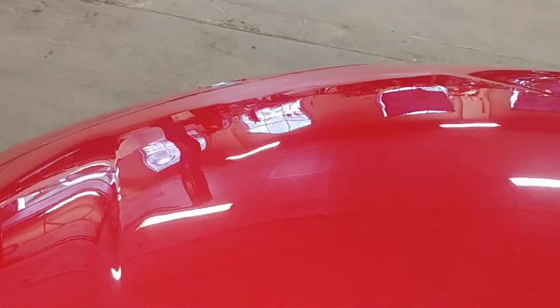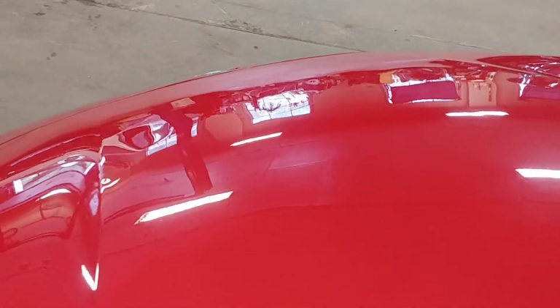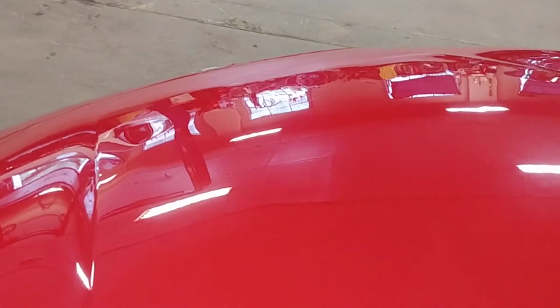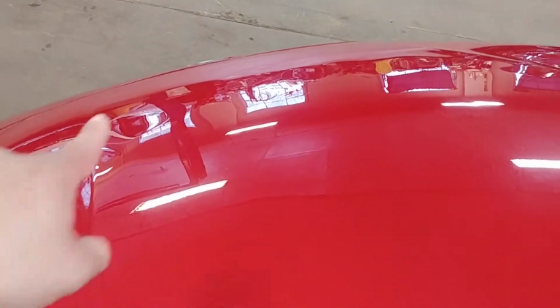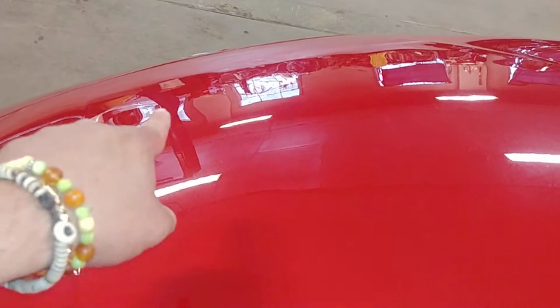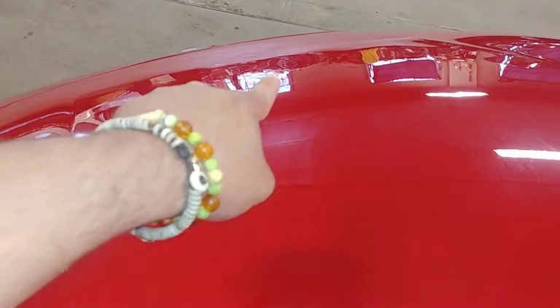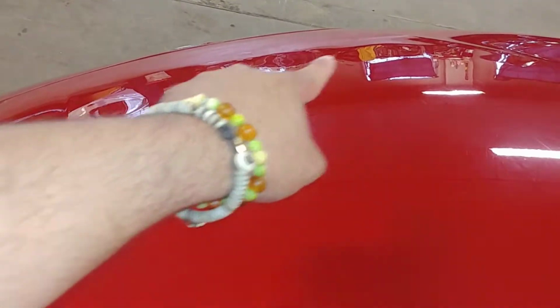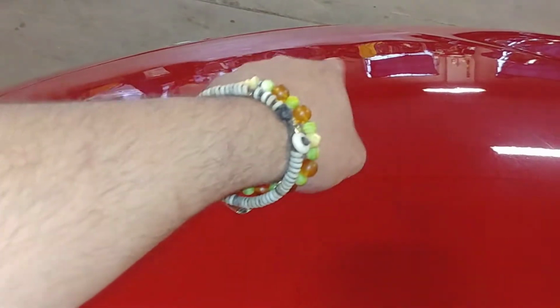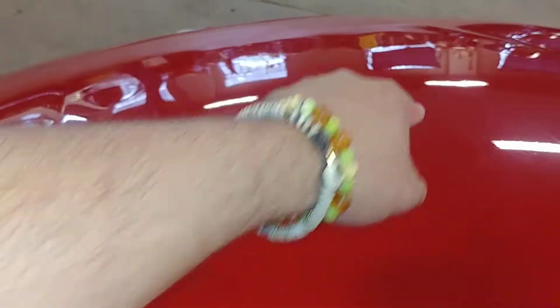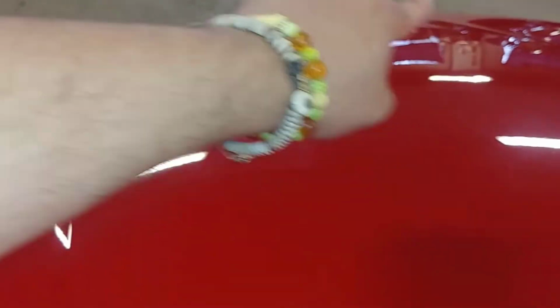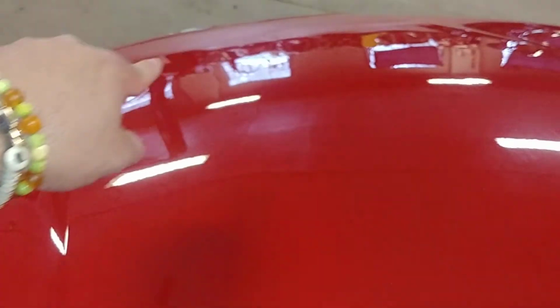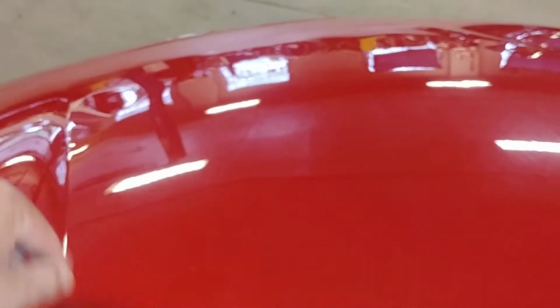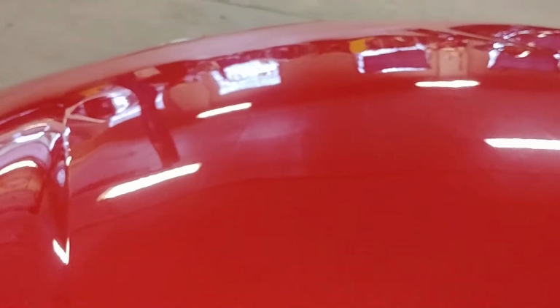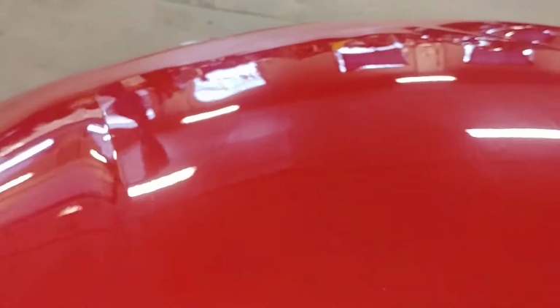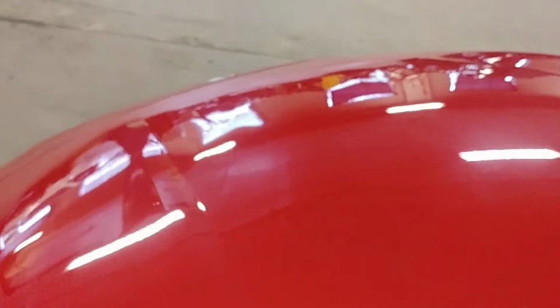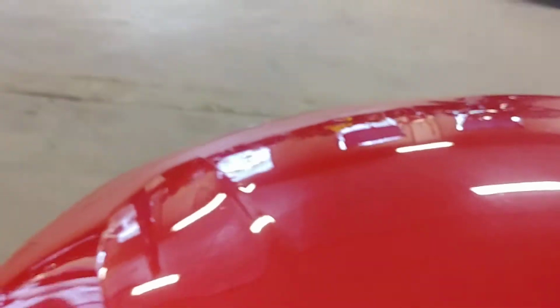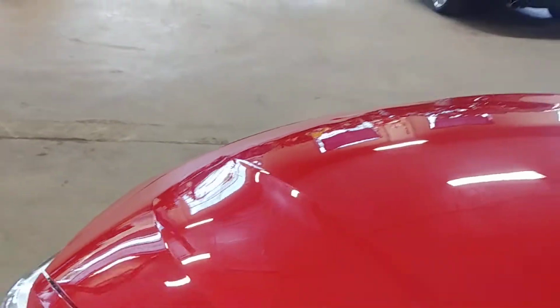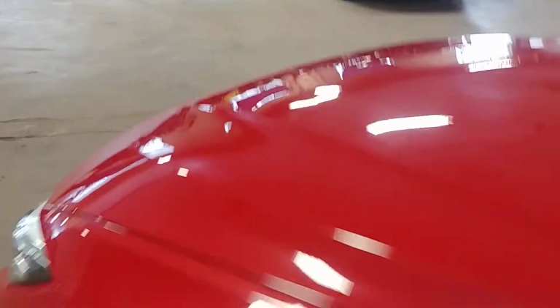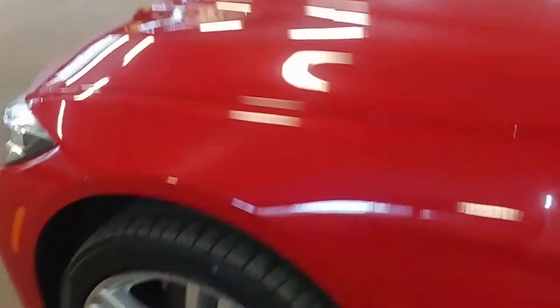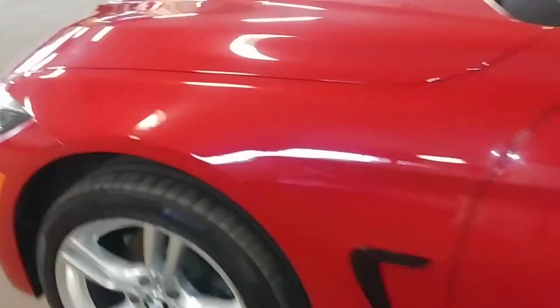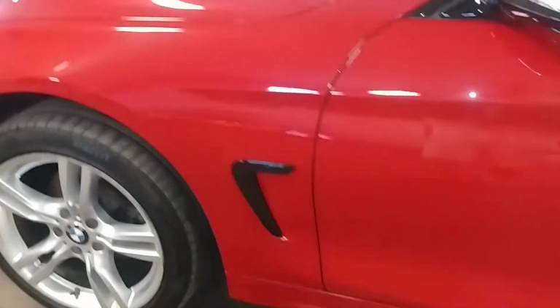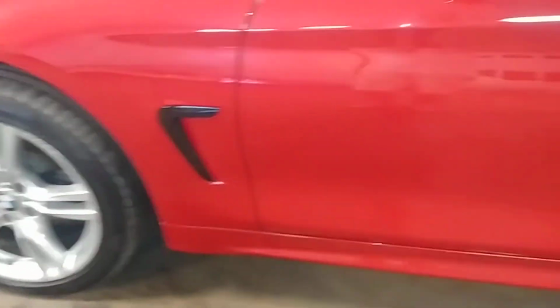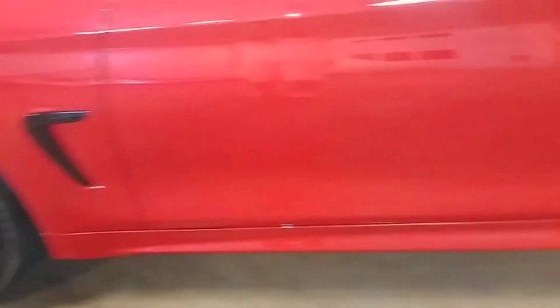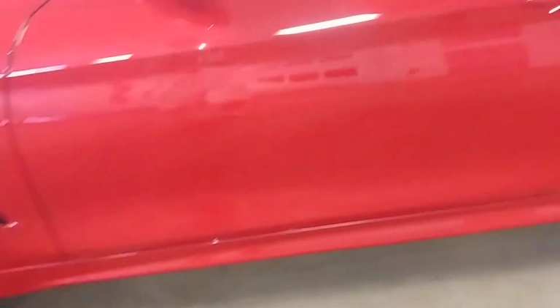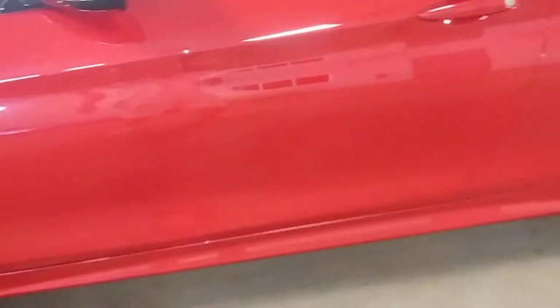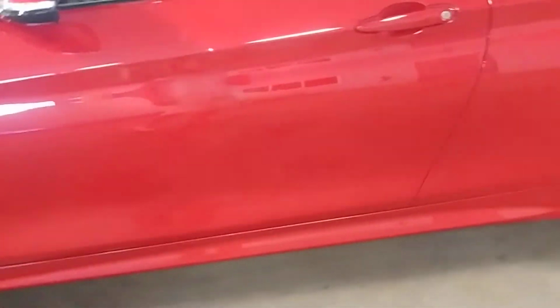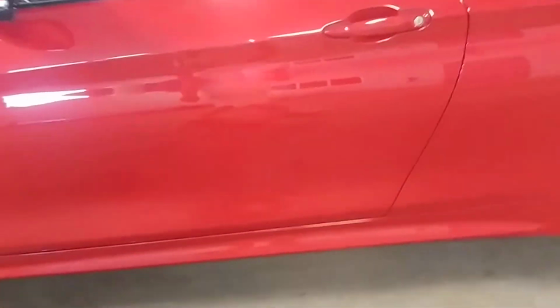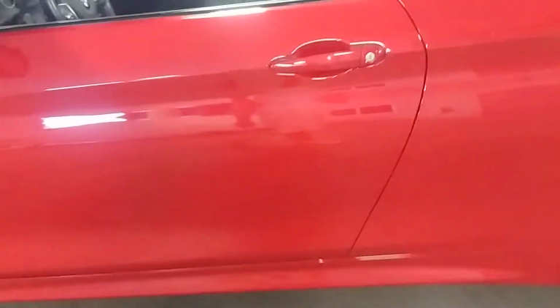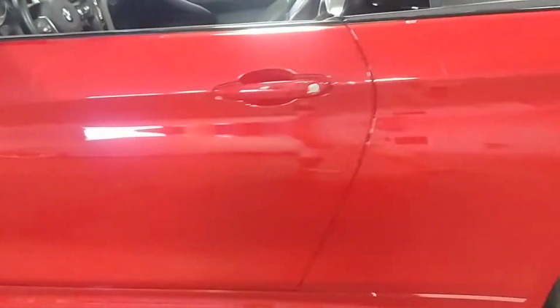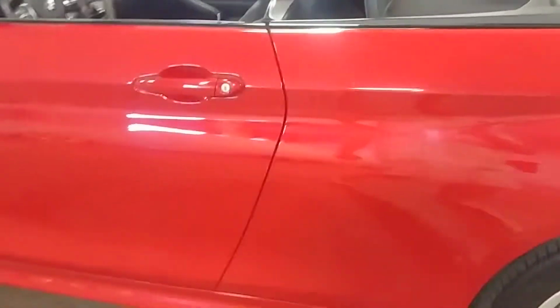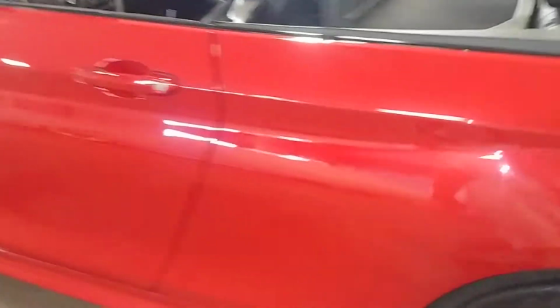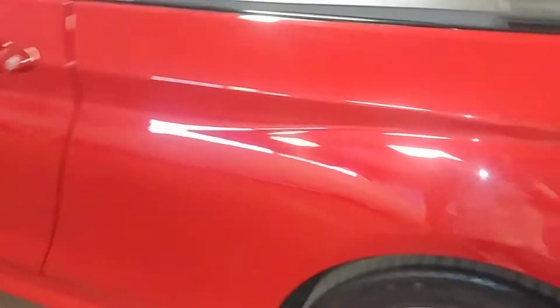You can see them right there in the glare — one, two, three, four. I'm going to call it 10 or more inches. All right, the front fender looks pretty good, front driver's door looks good.